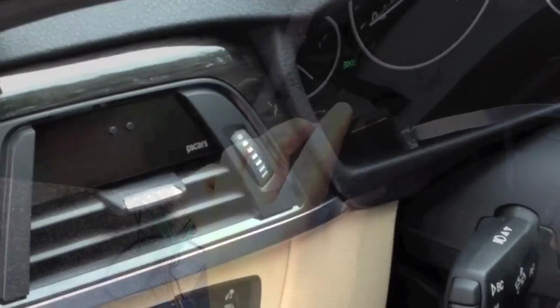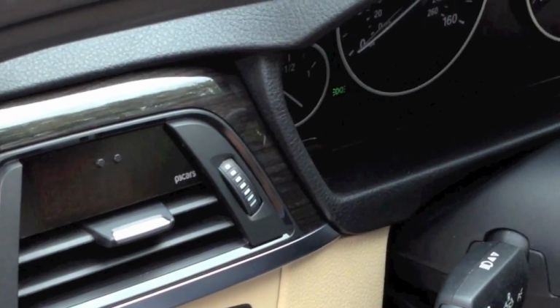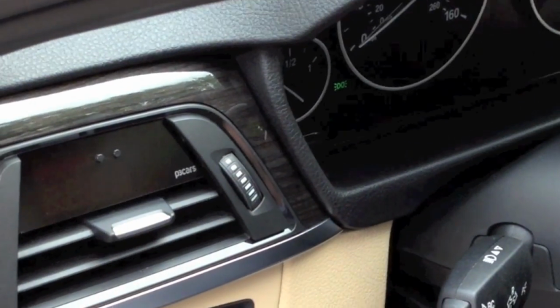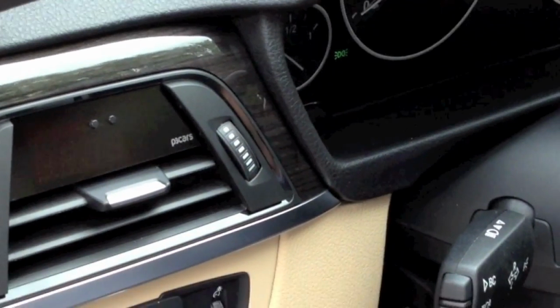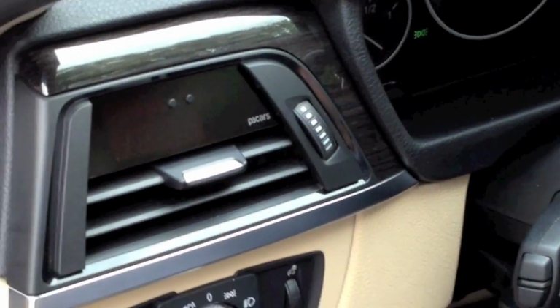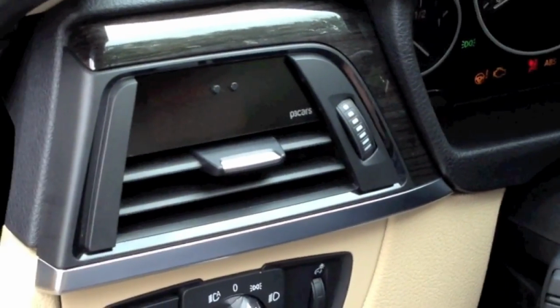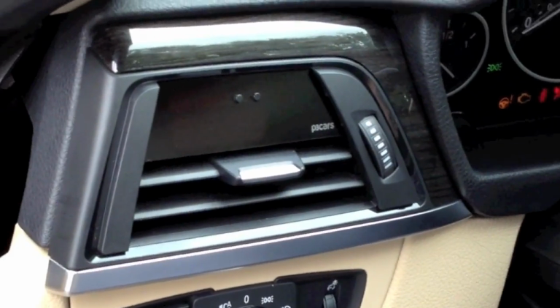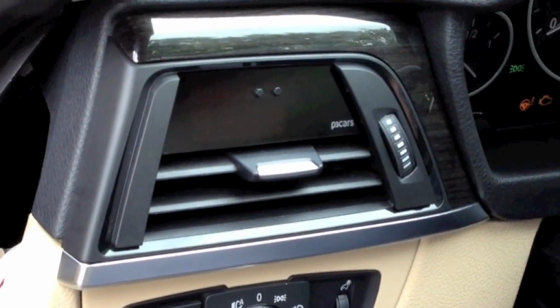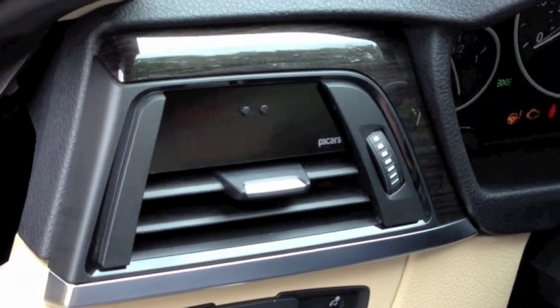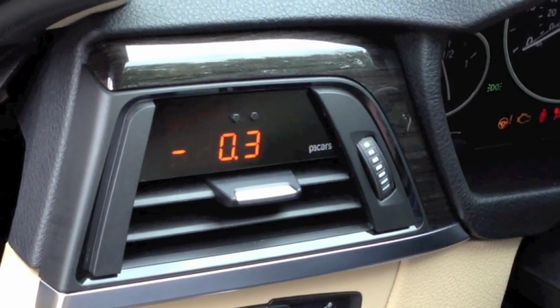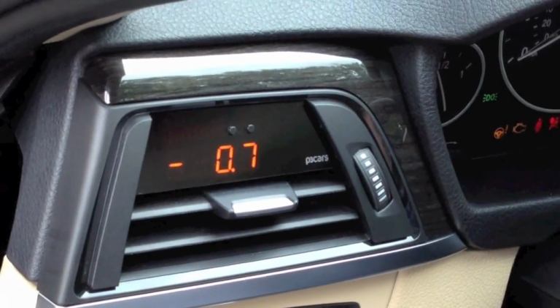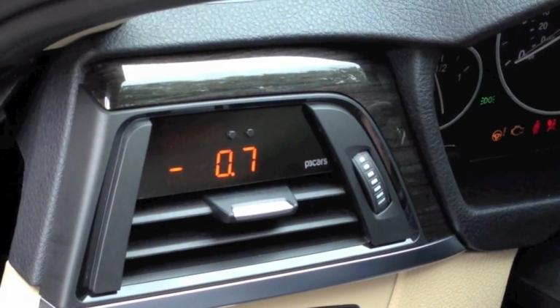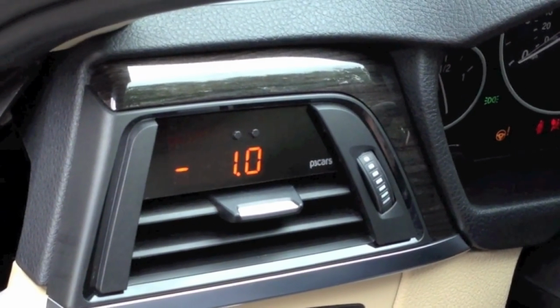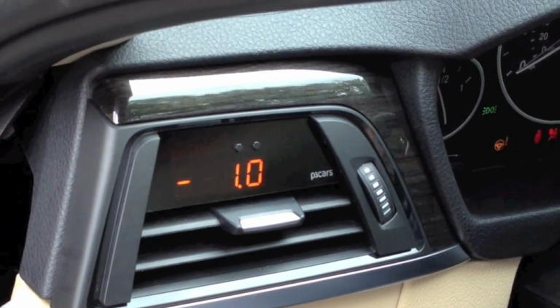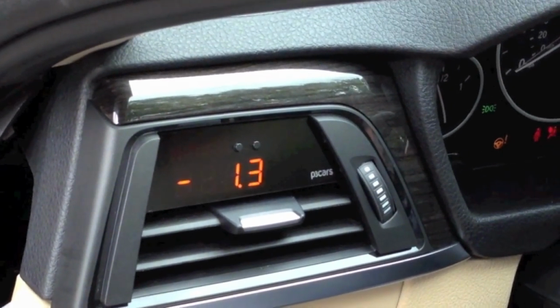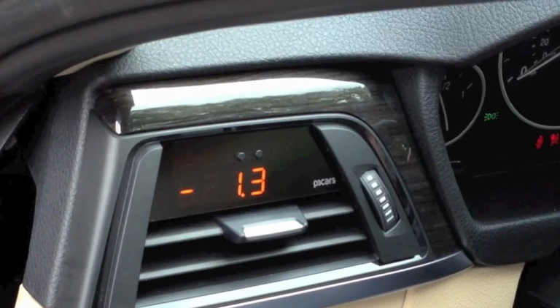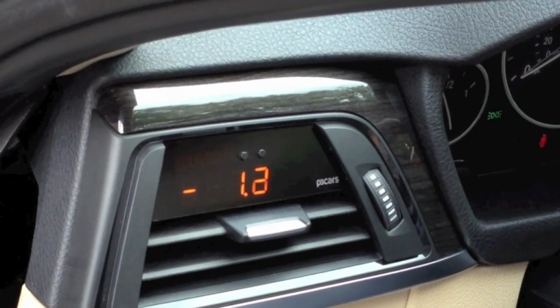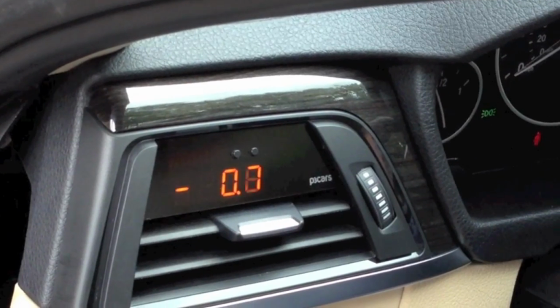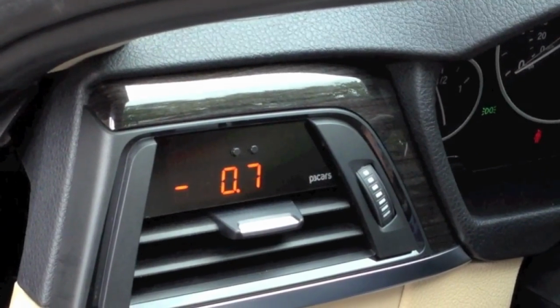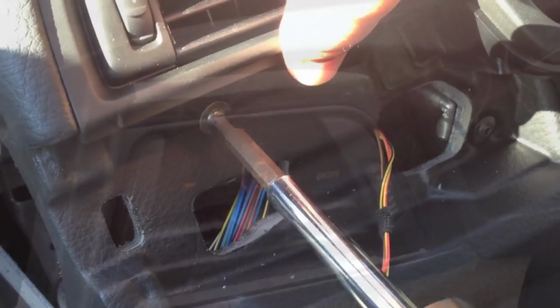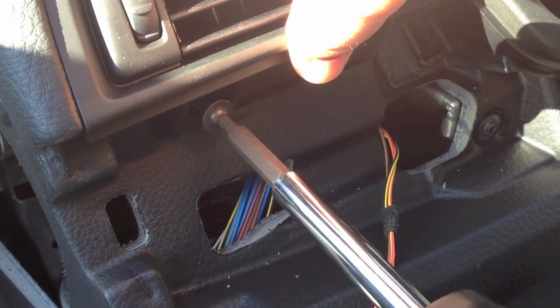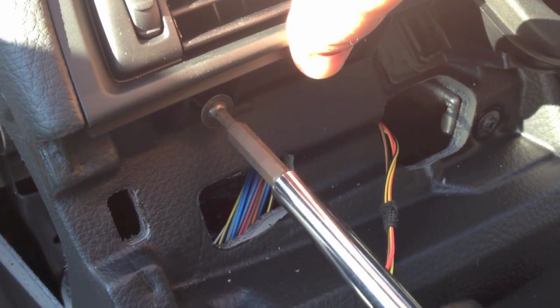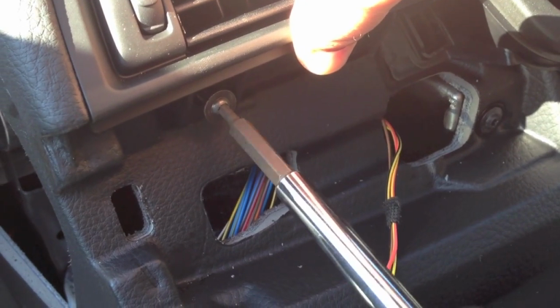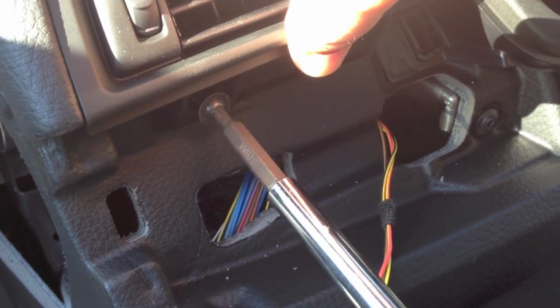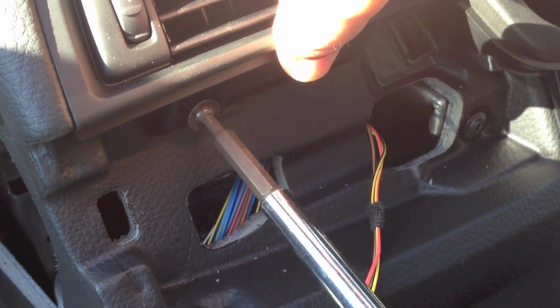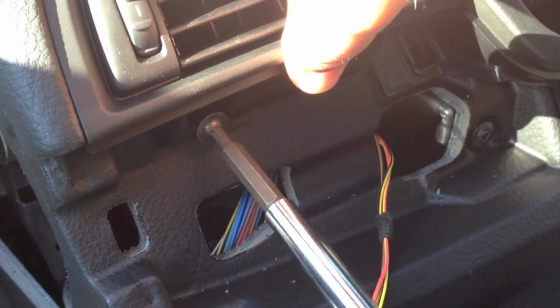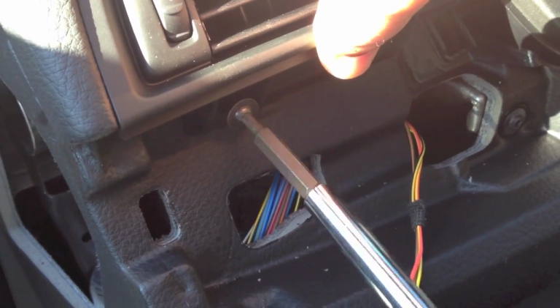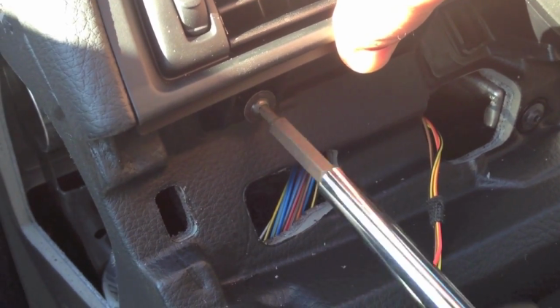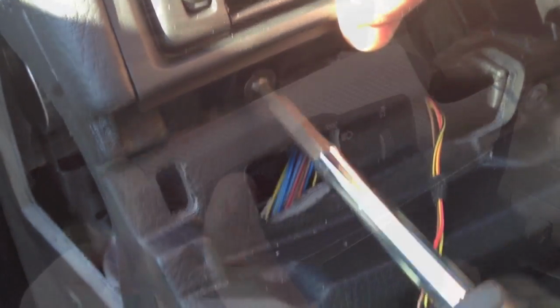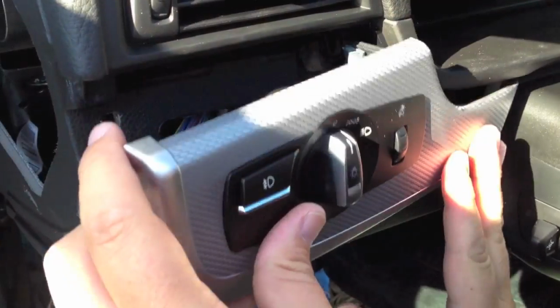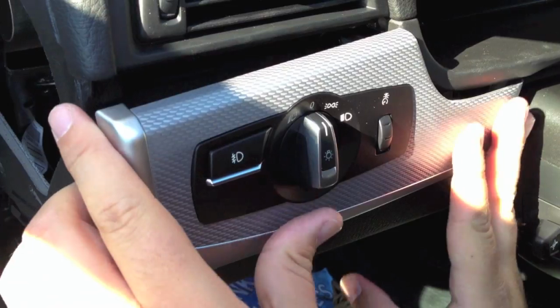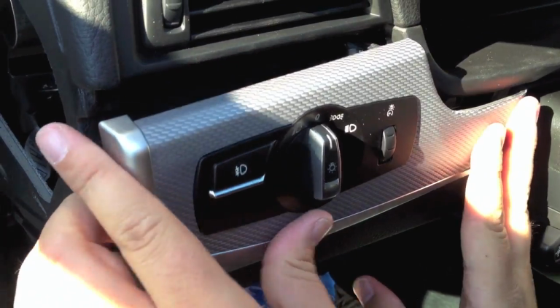Start the car to check functionality. Replace the screws. Reinstall the trim.